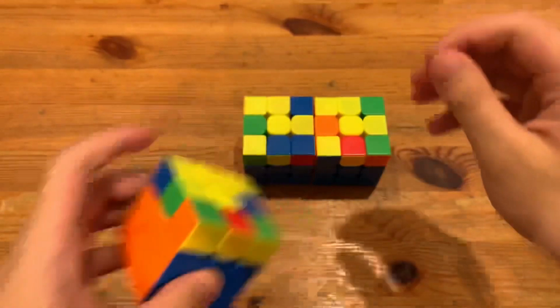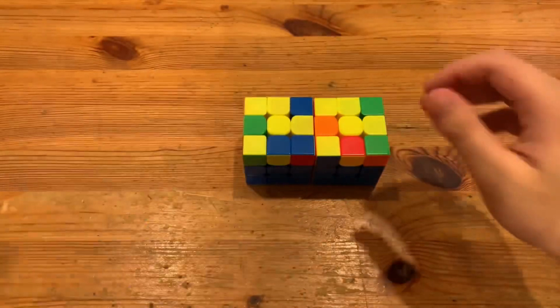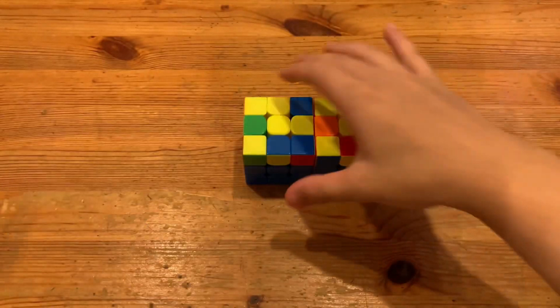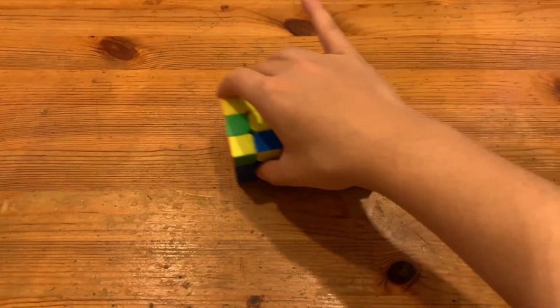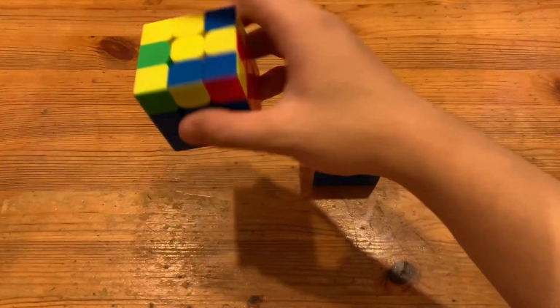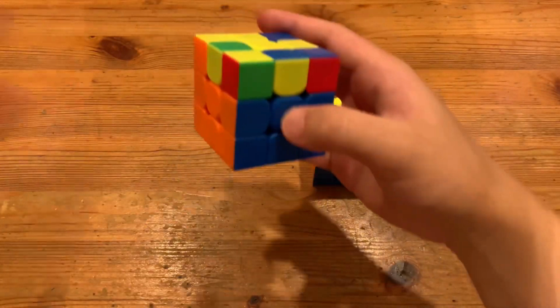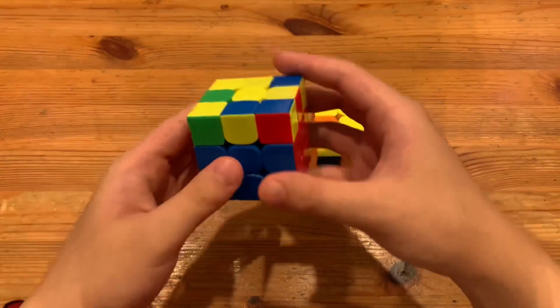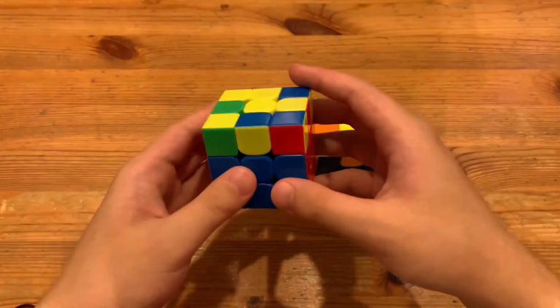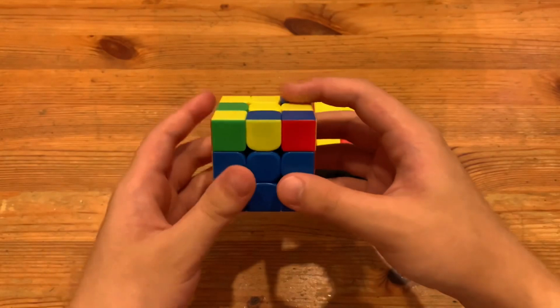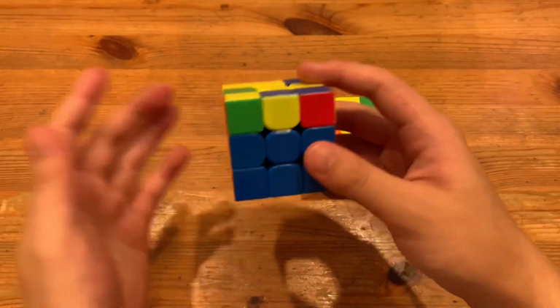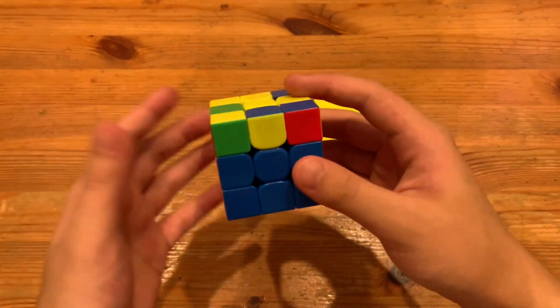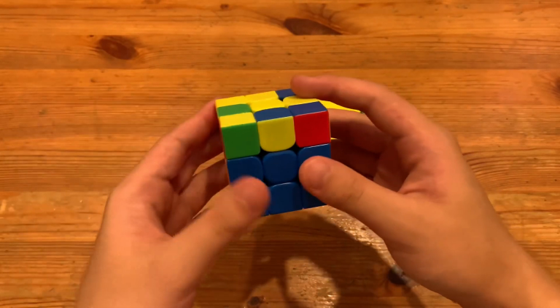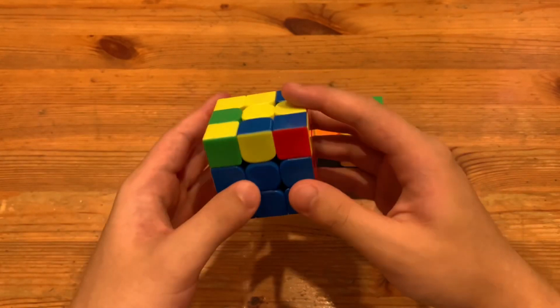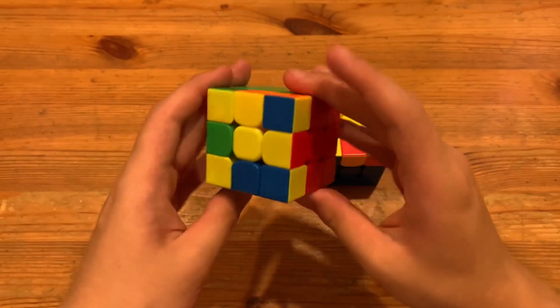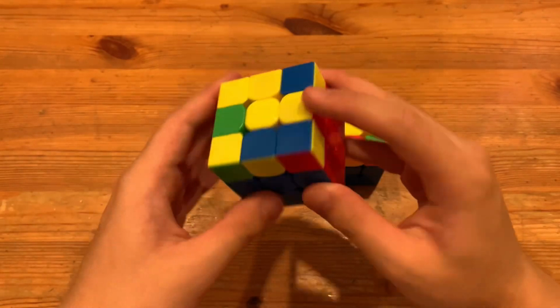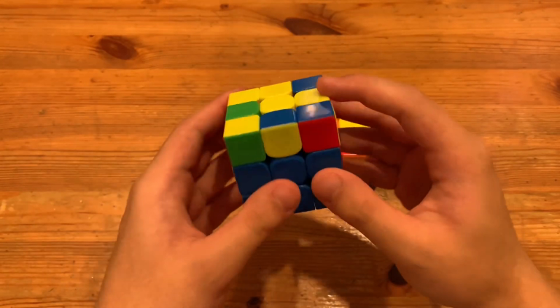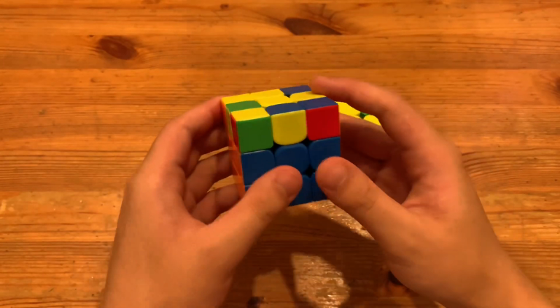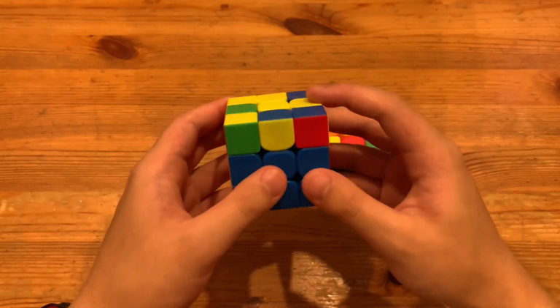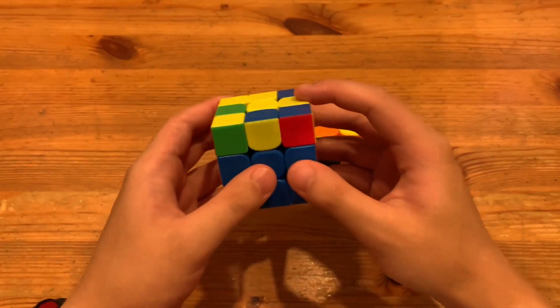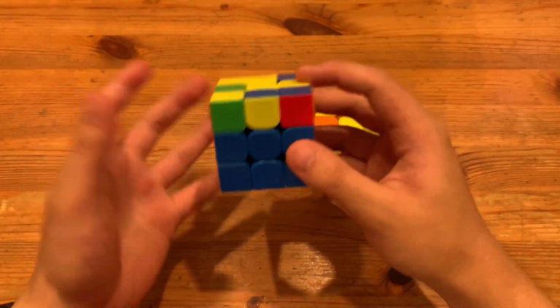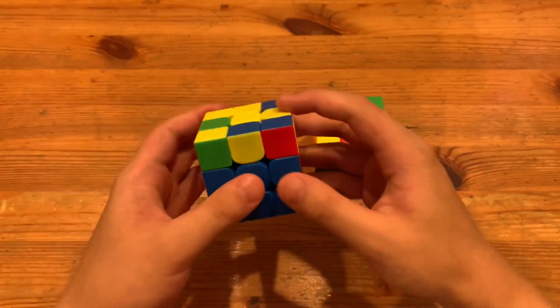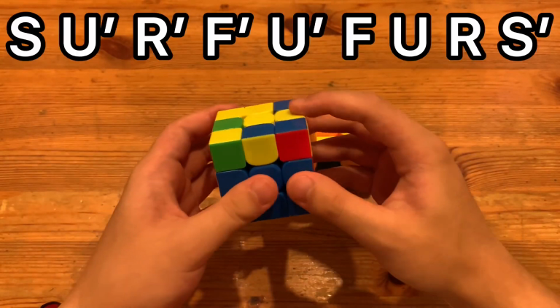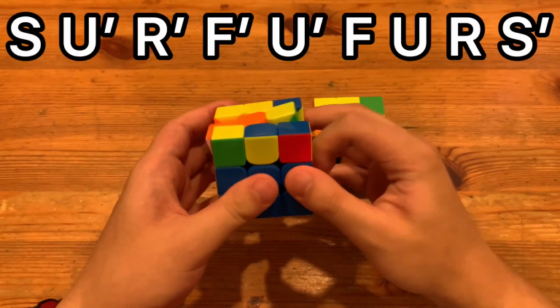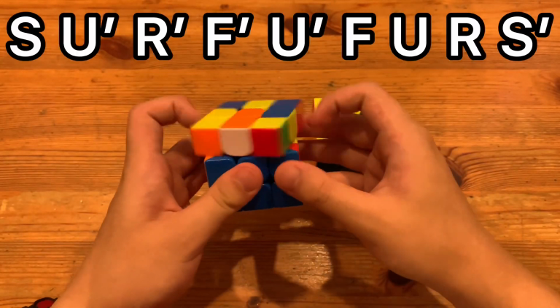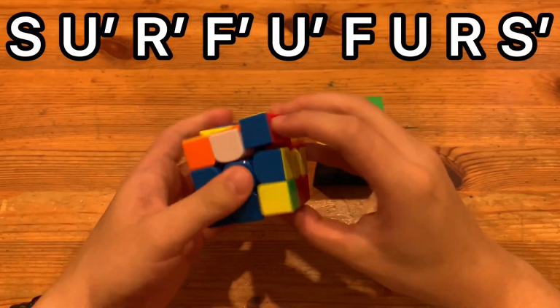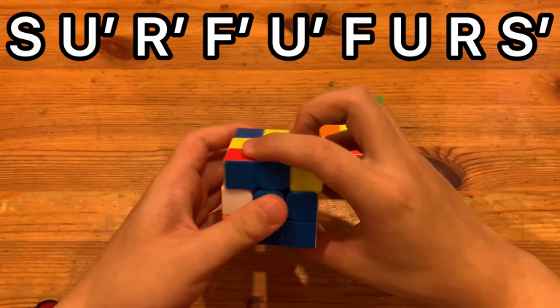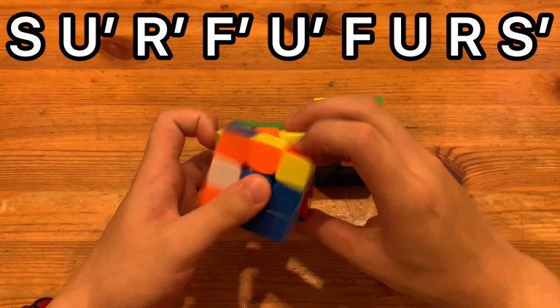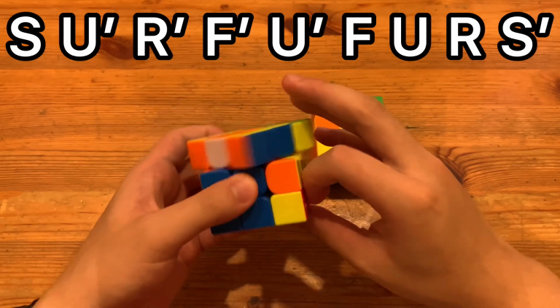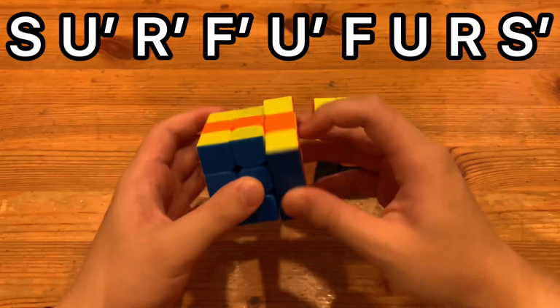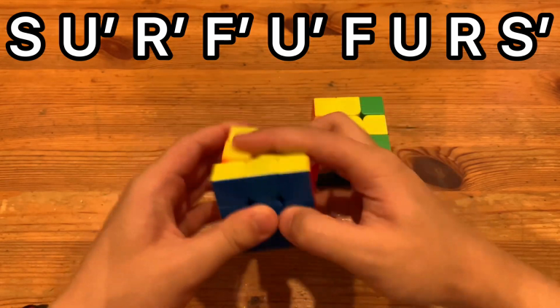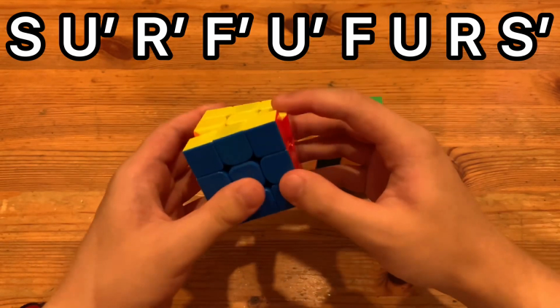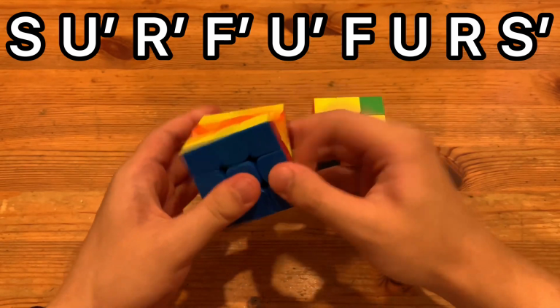And here is the S Slice alg, which I occasionally use for this angle. I used to use it a lot more, but I just found out that the RUF one was faster.